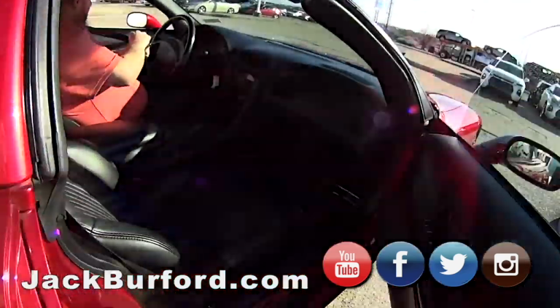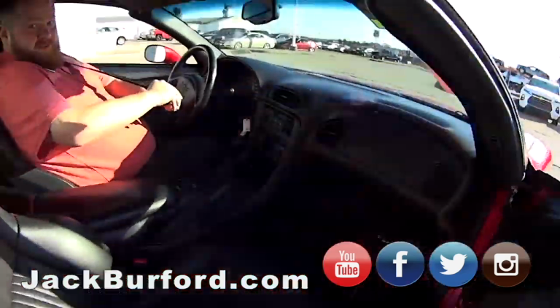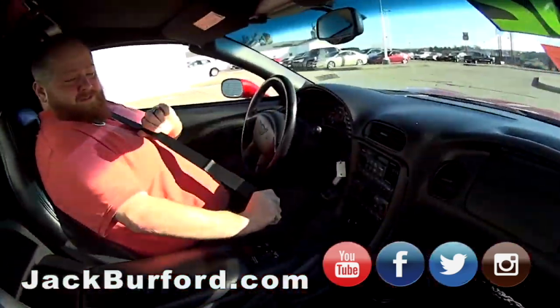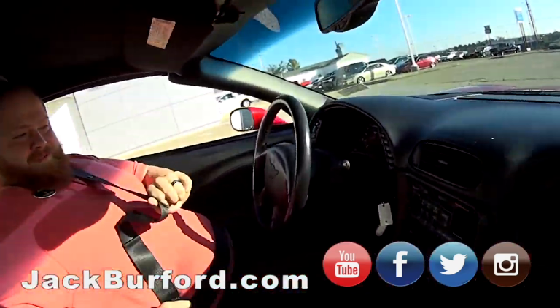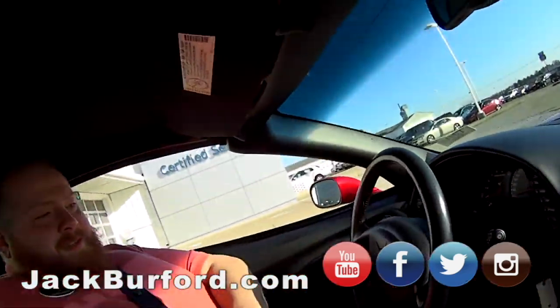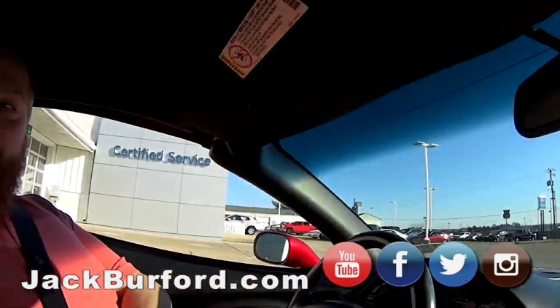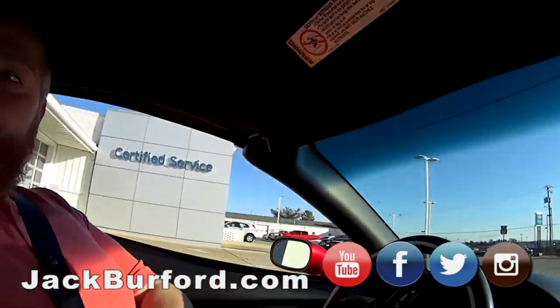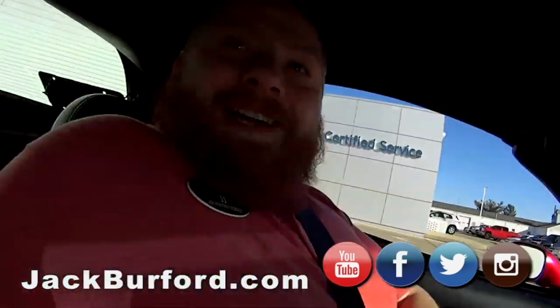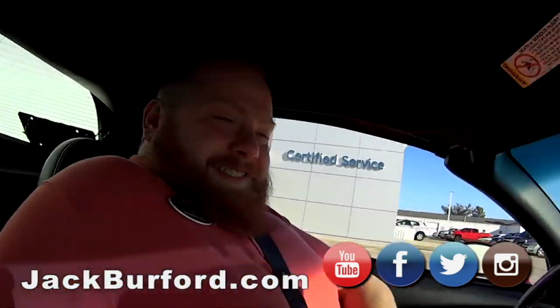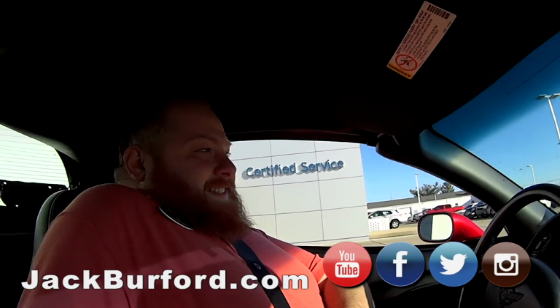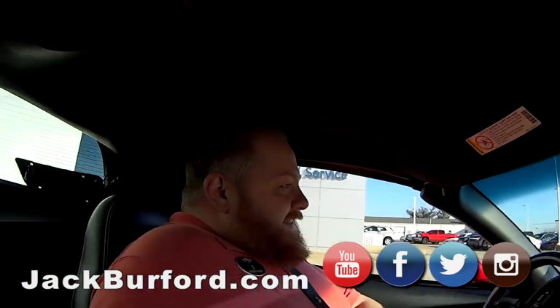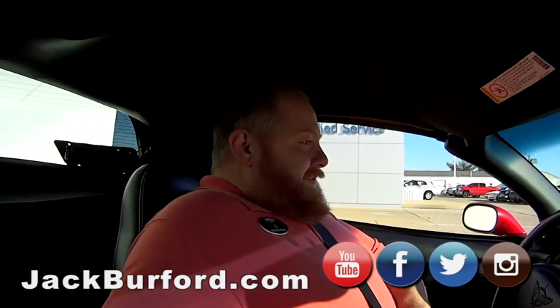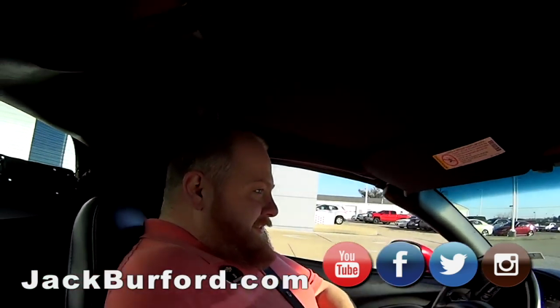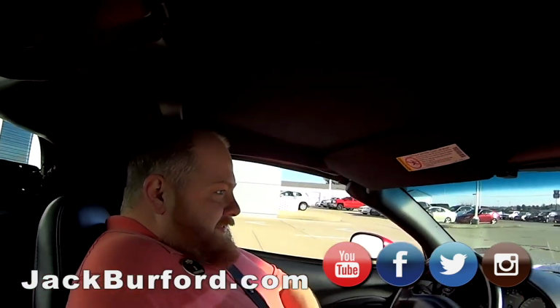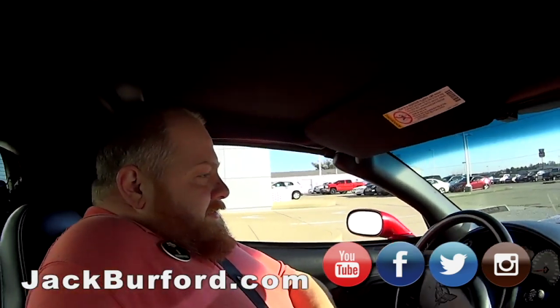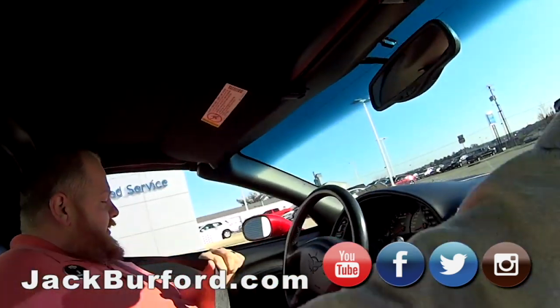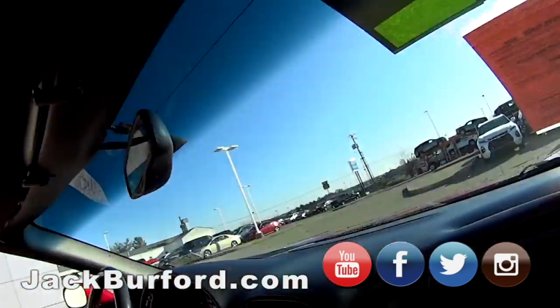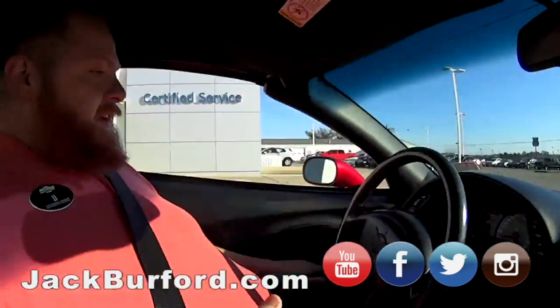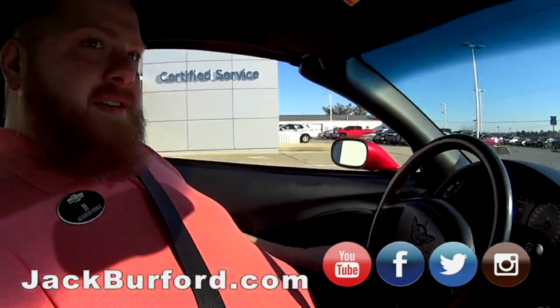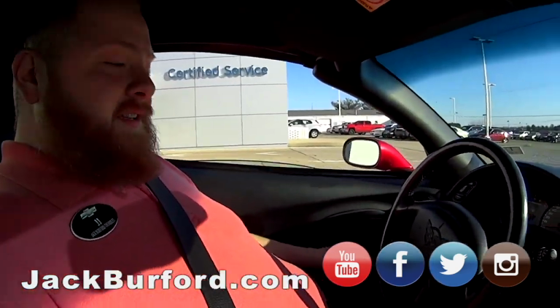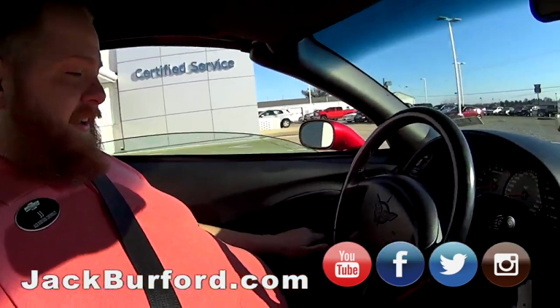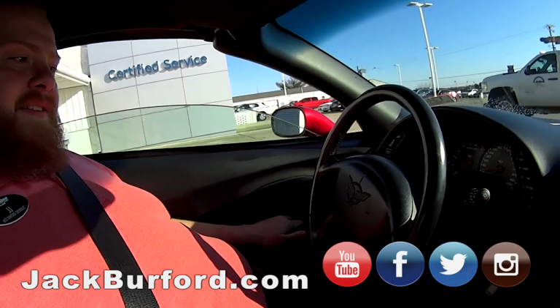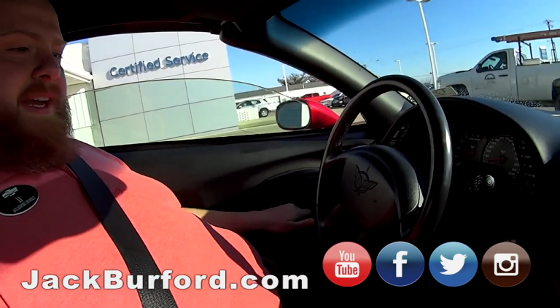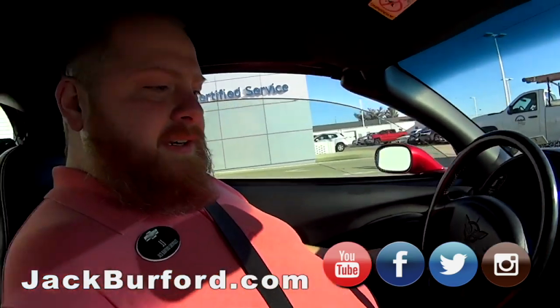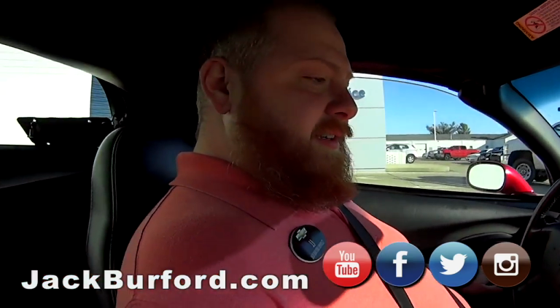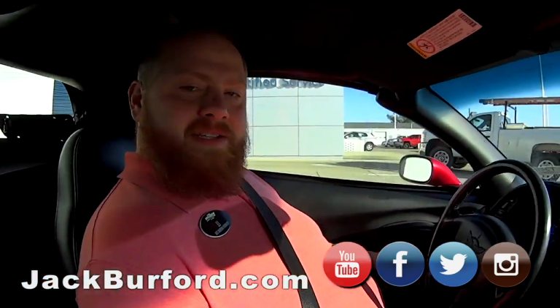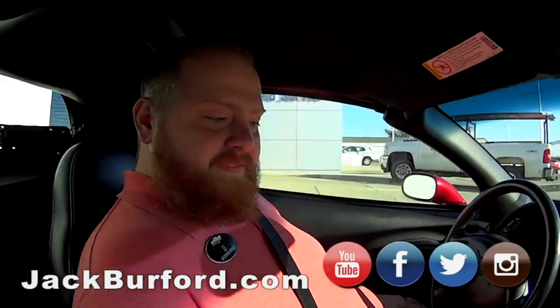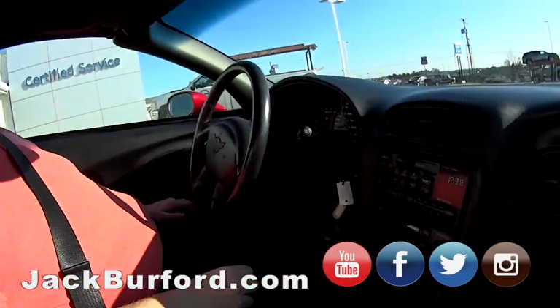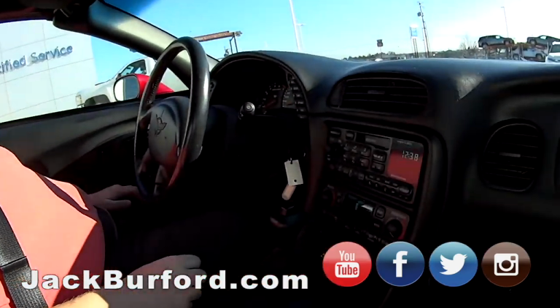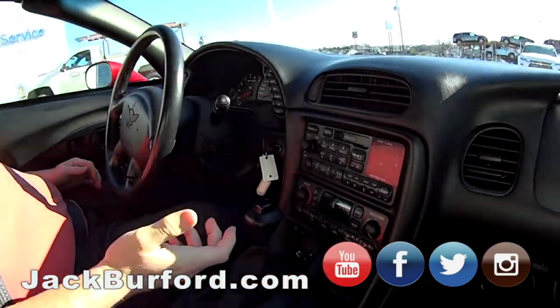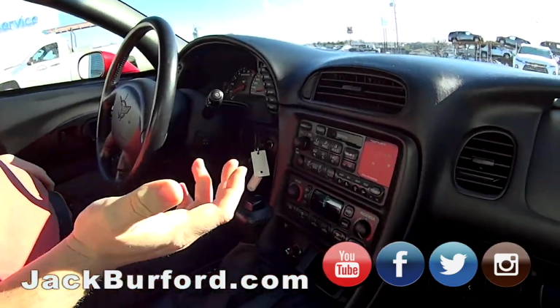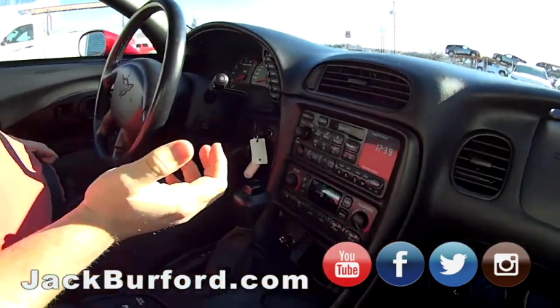JJ, you know what I like about this car? Pop-up headlights. I like pop-up headlights, man, that's nice. Okay, what do we got here? 2002 C5 Corvette. Got the 350 - 5.7 liter engine.